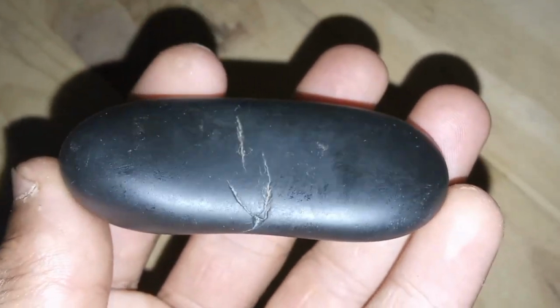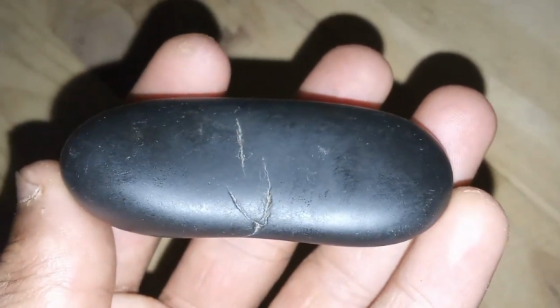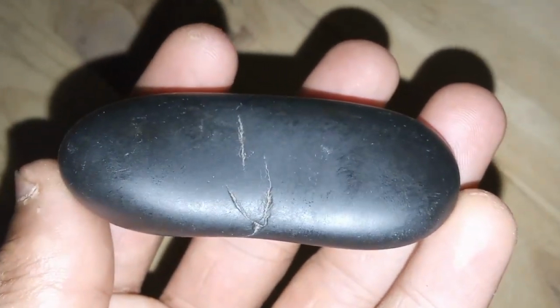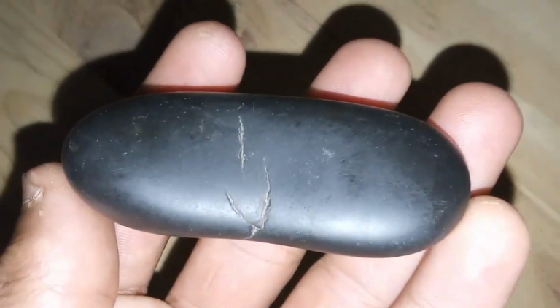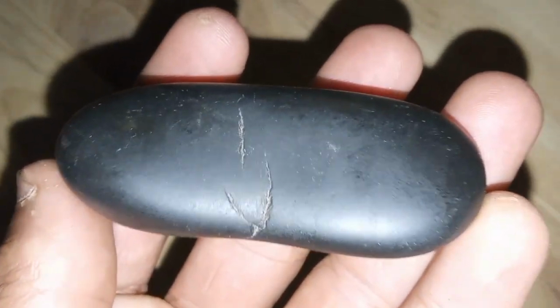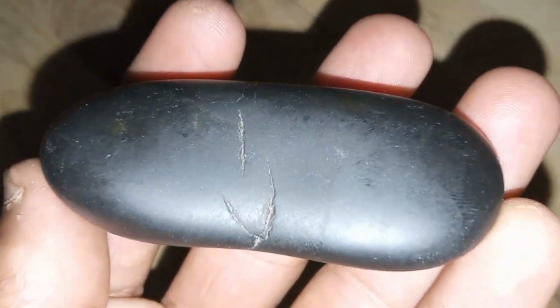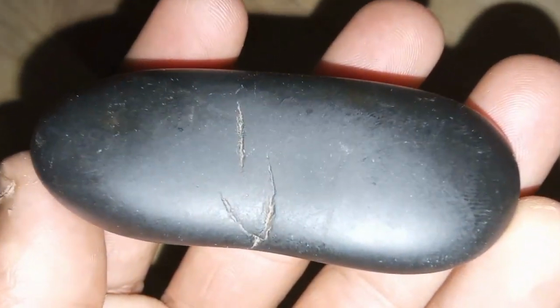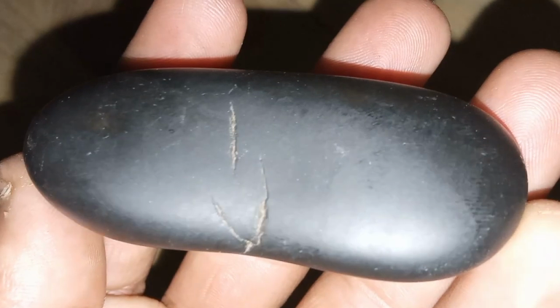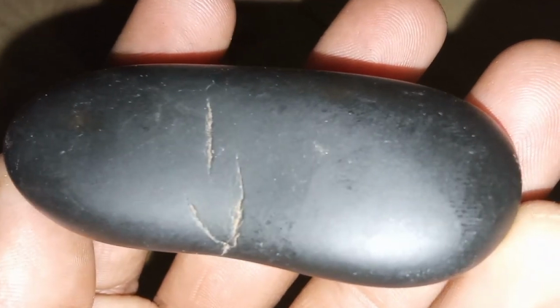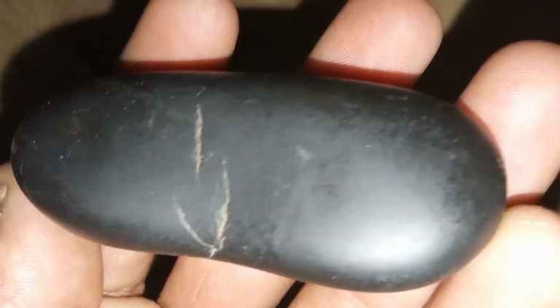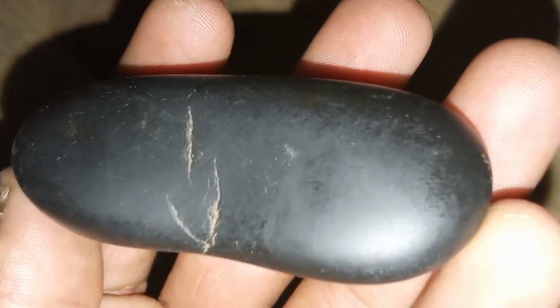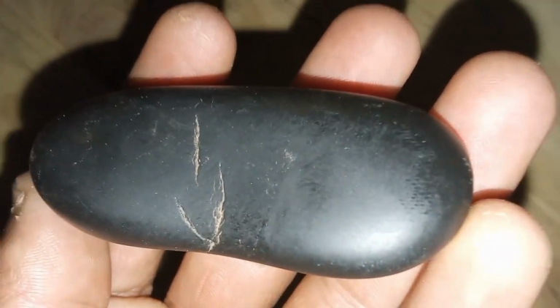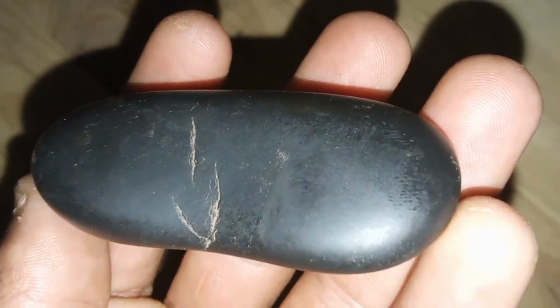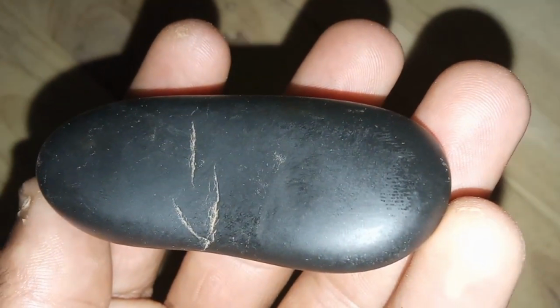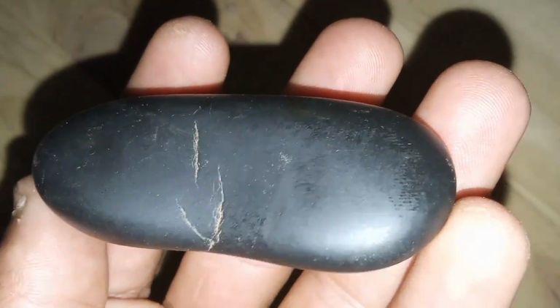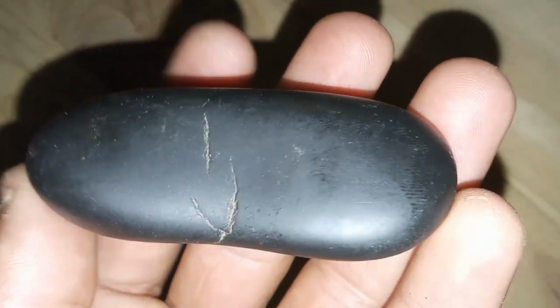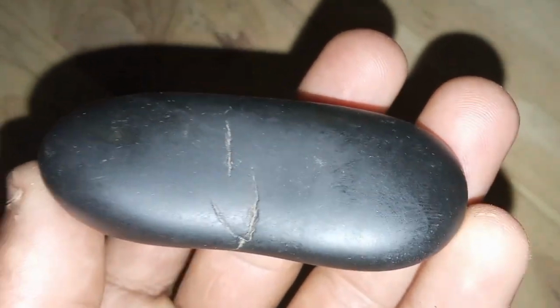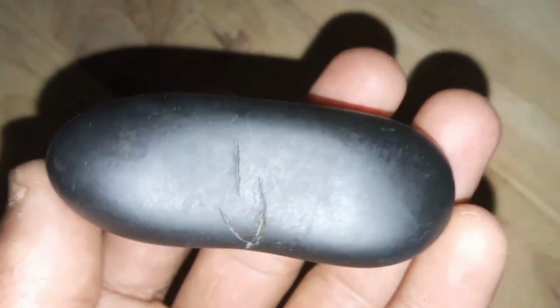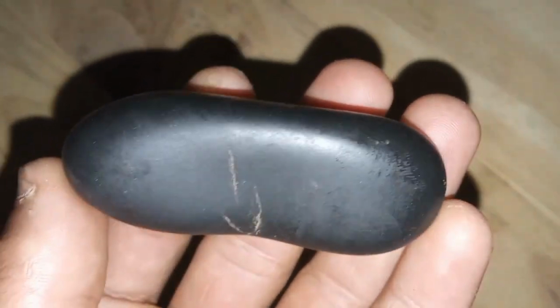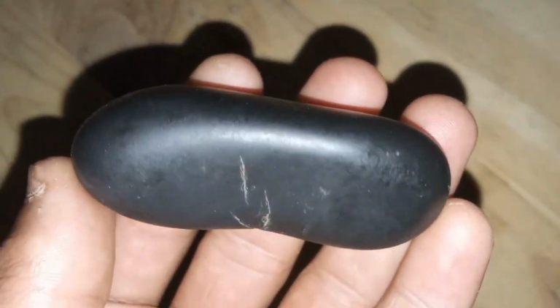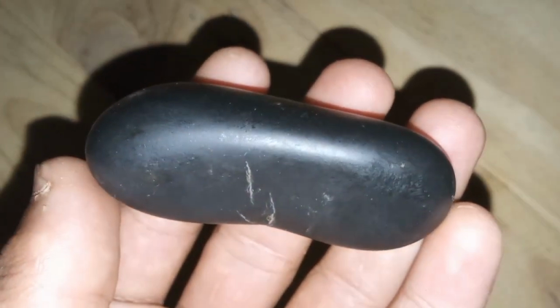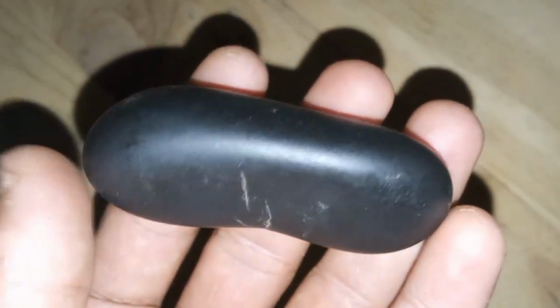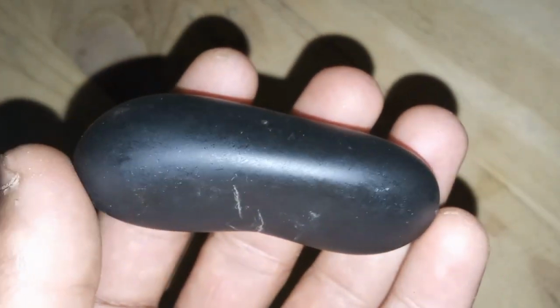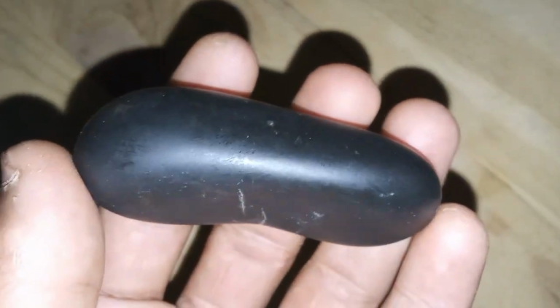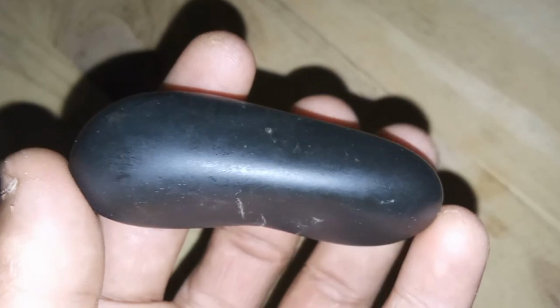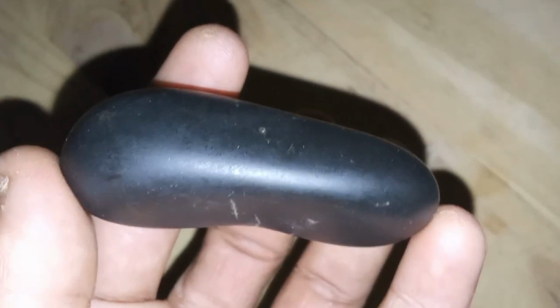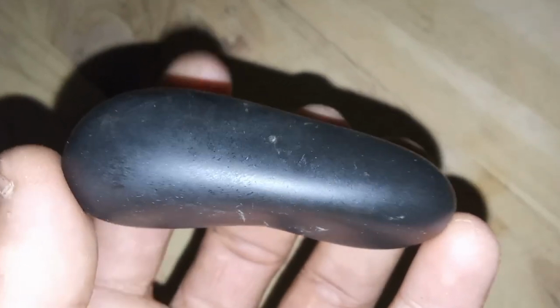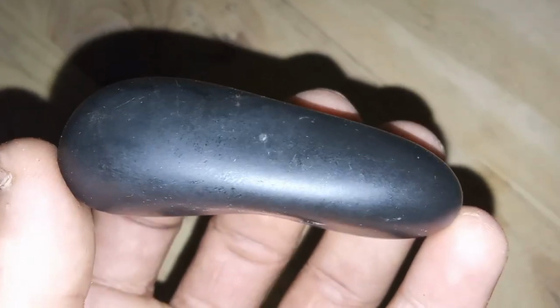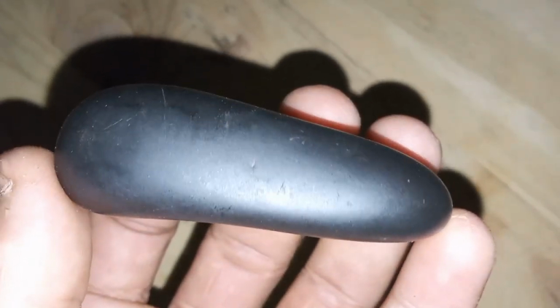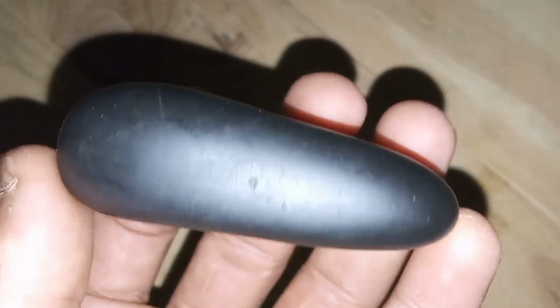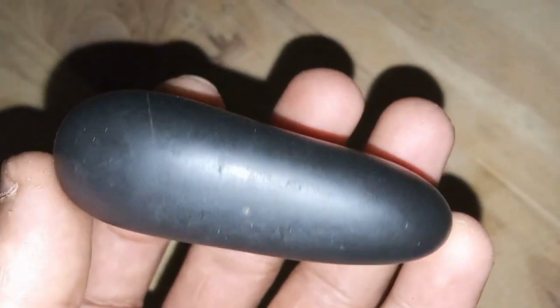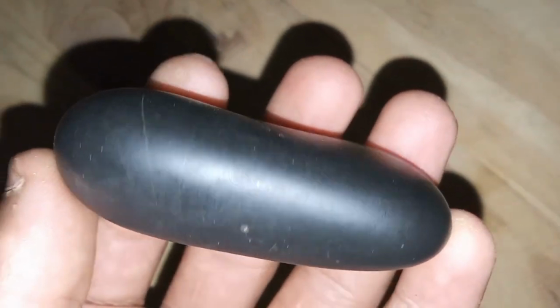3. Weight test. Black diamonds are denser than other gemstones. By comparing the weight of the suspected diamond to another gemstone of the same size, you can see if it matches the weight of a real diamond.